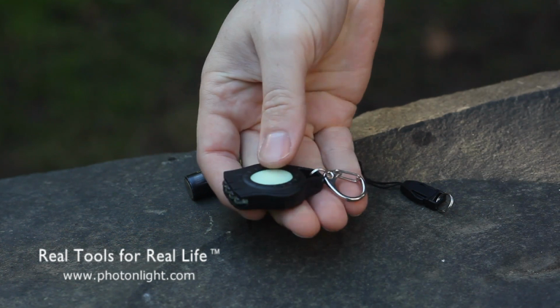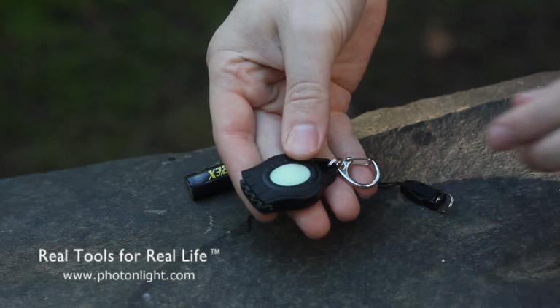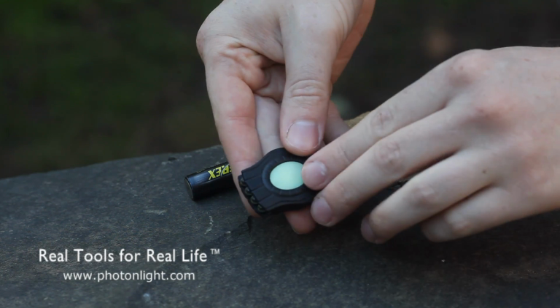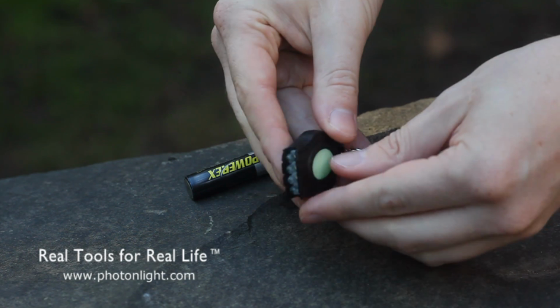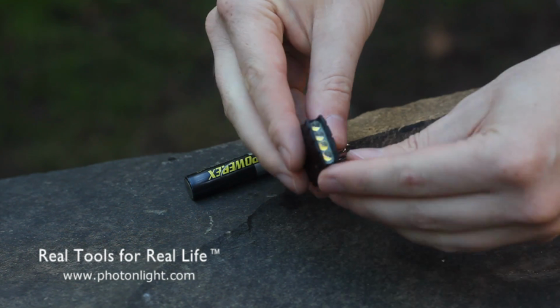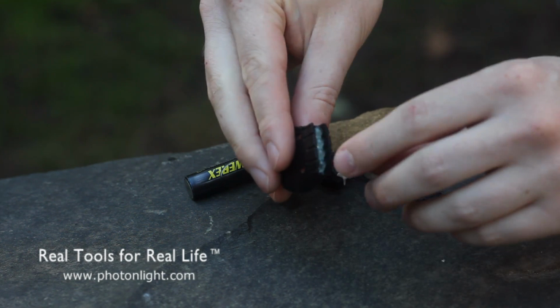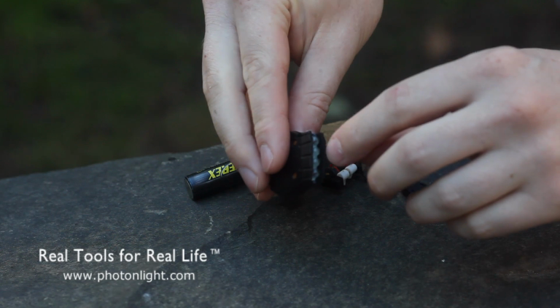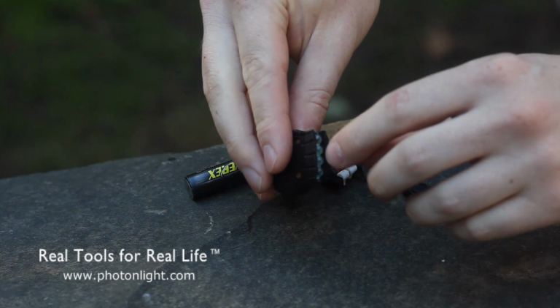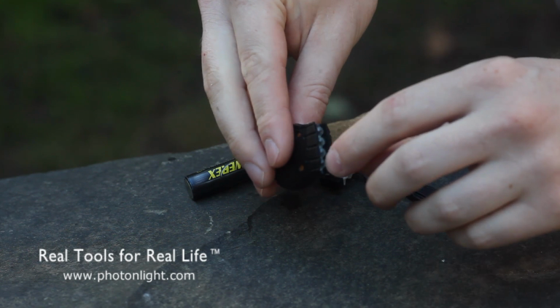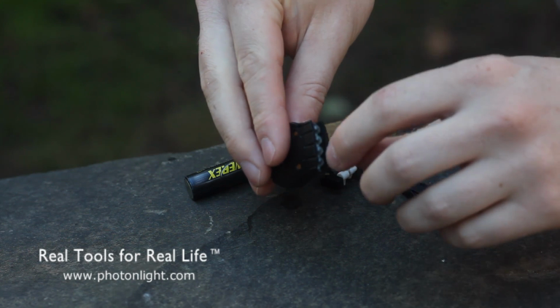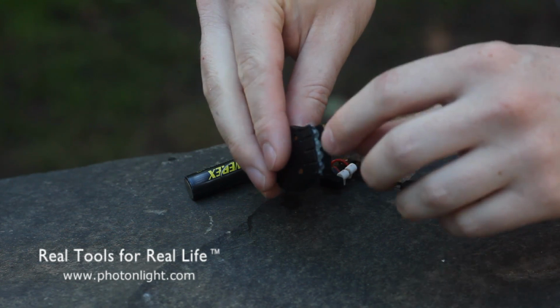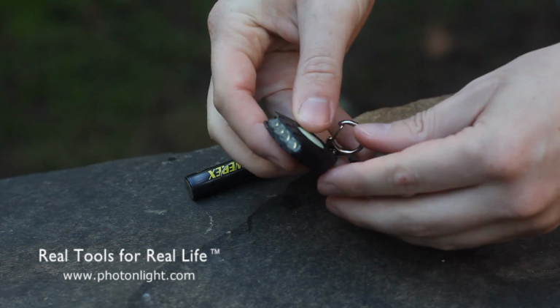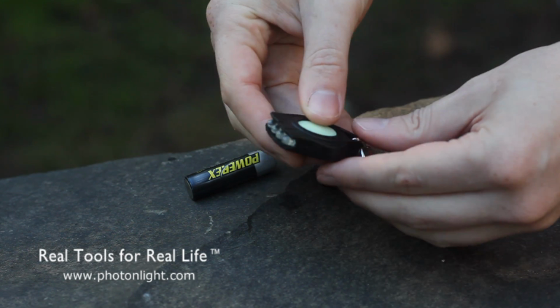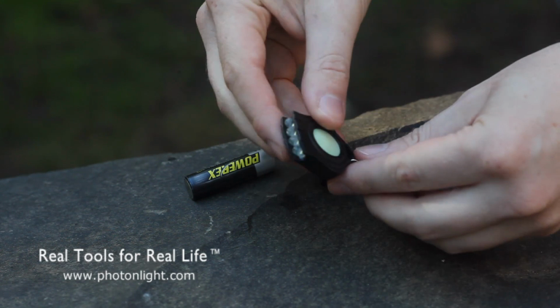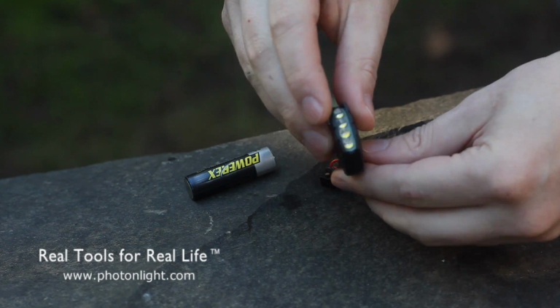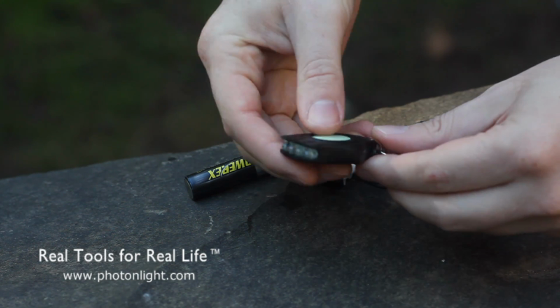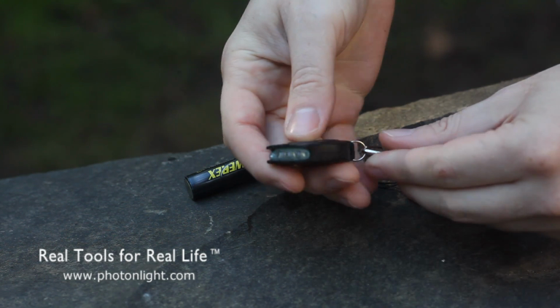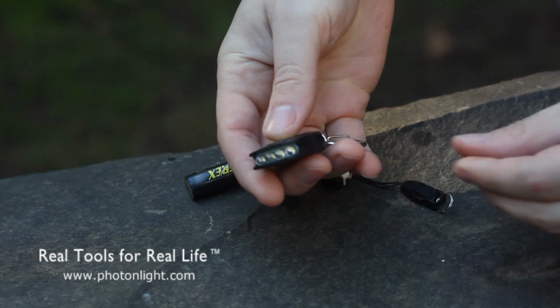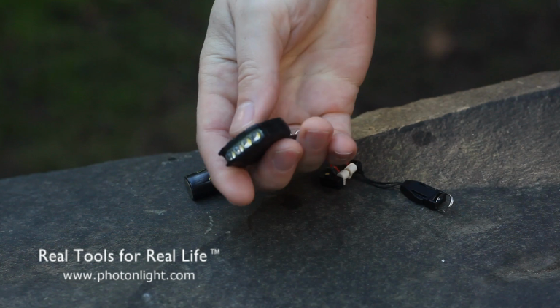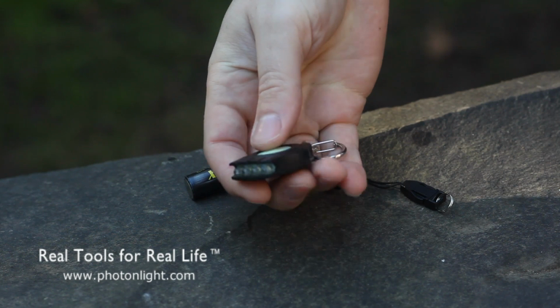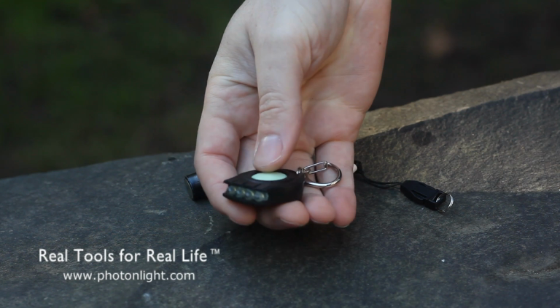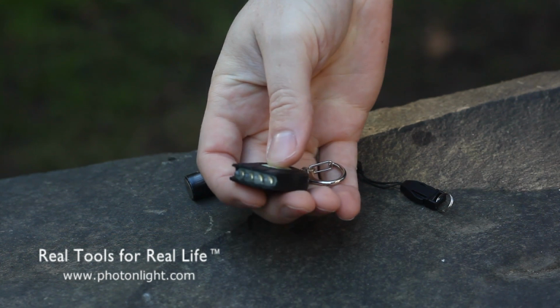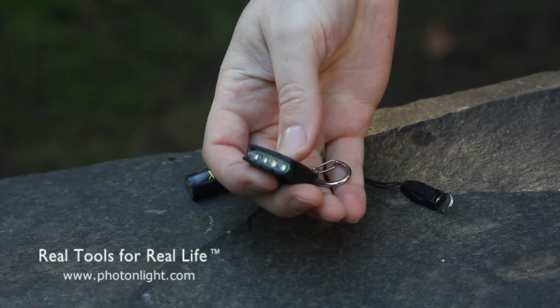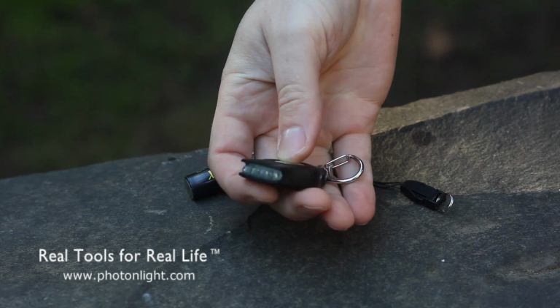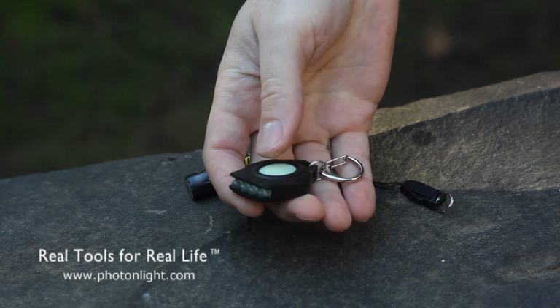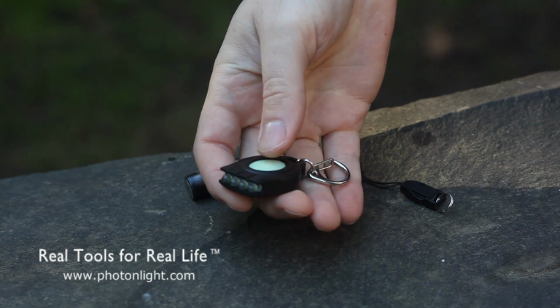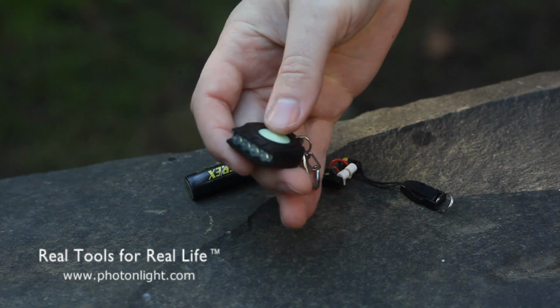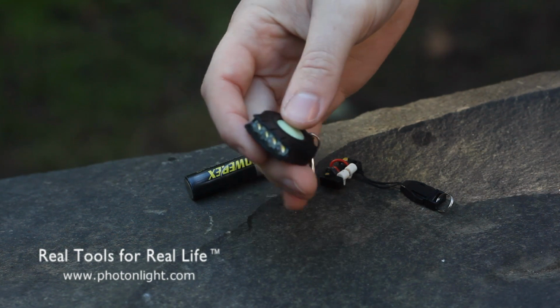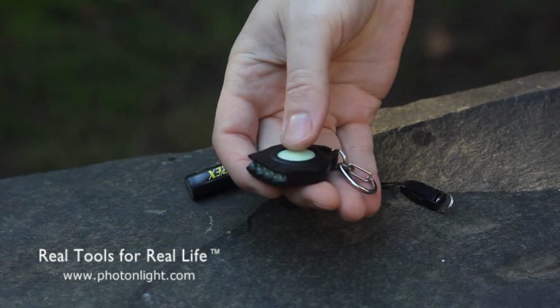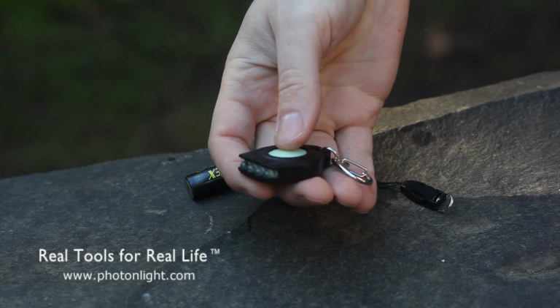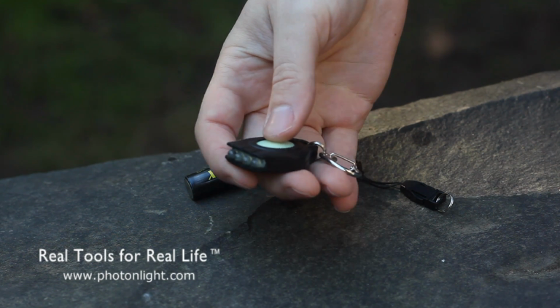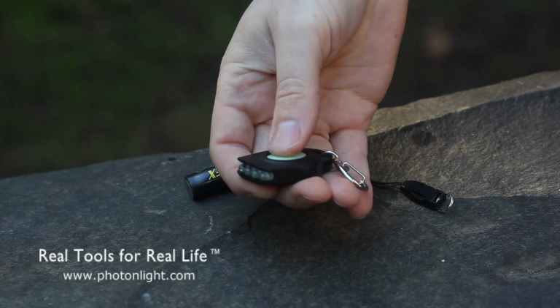It has a glow-in-the-dark button as well as a glow-in-the-dark bit around the LEDs. It's got four super bright LEDs, the same LEDs you'll find in the other Photon lights — incredibly bright.